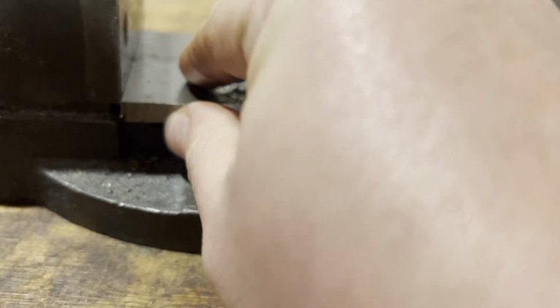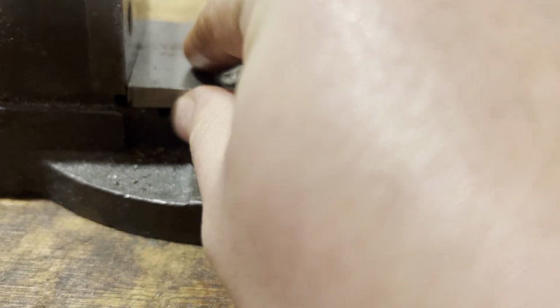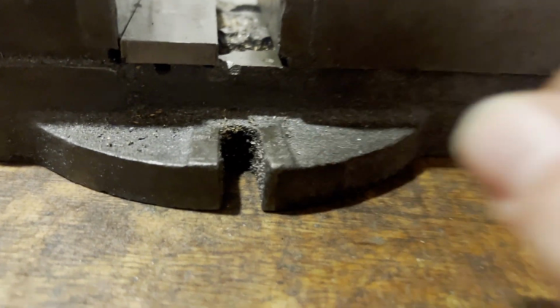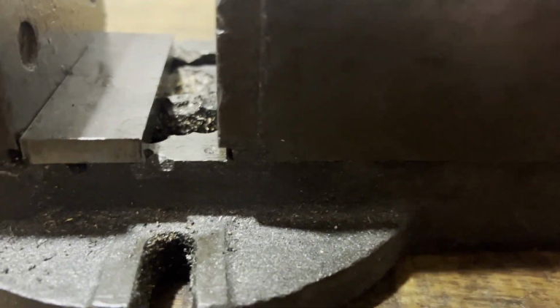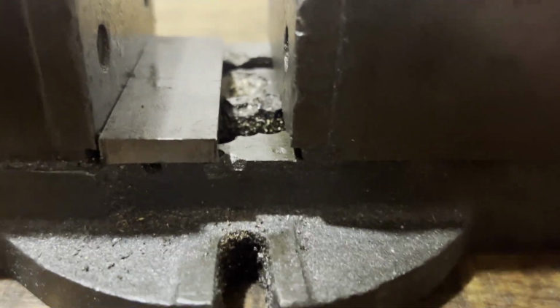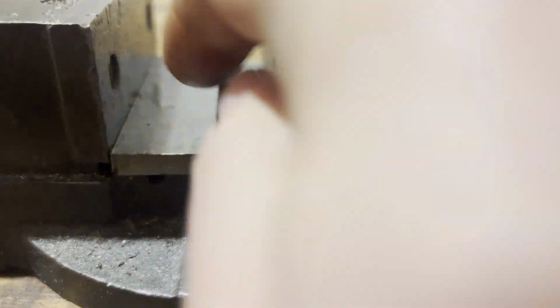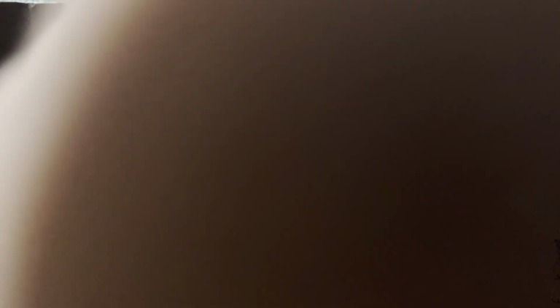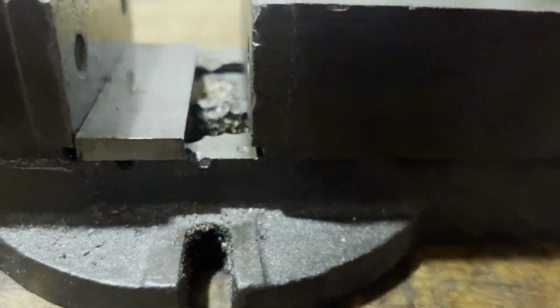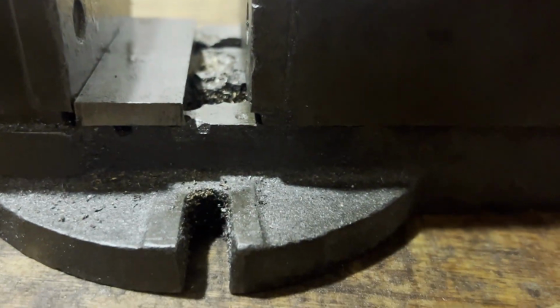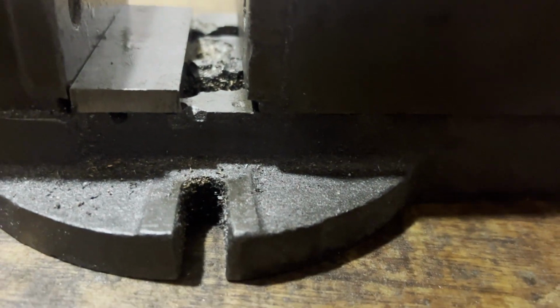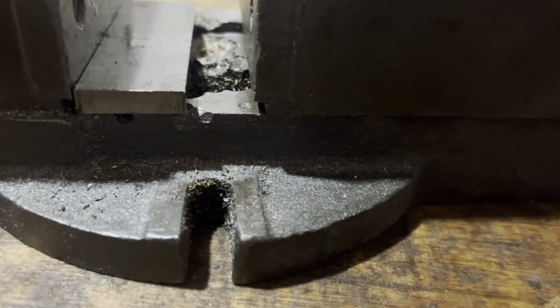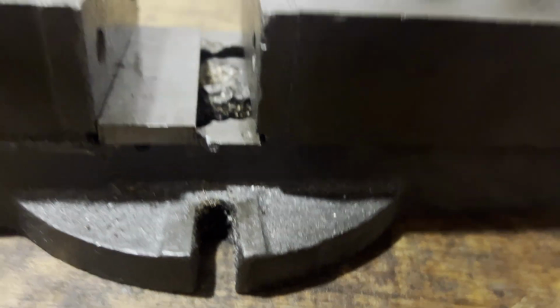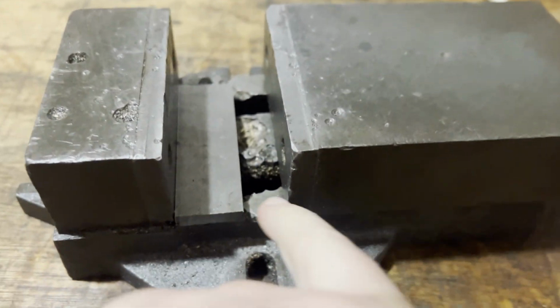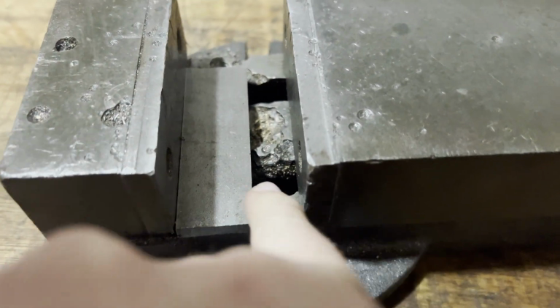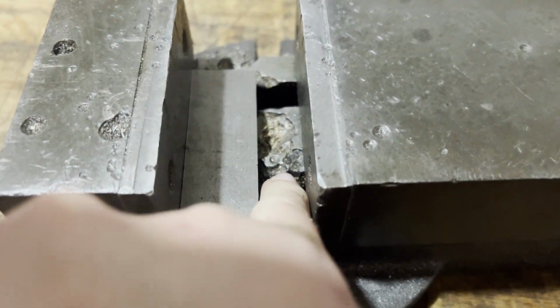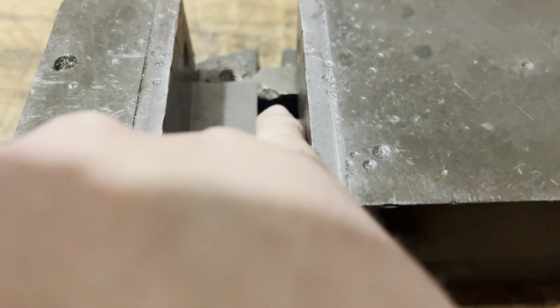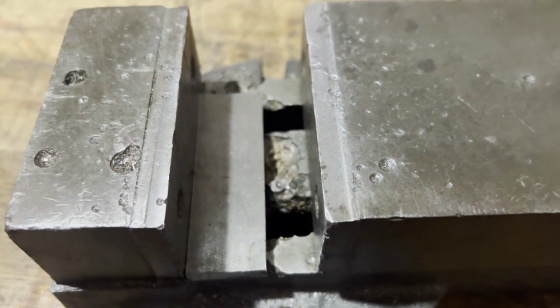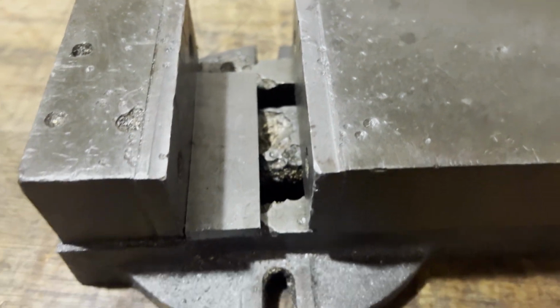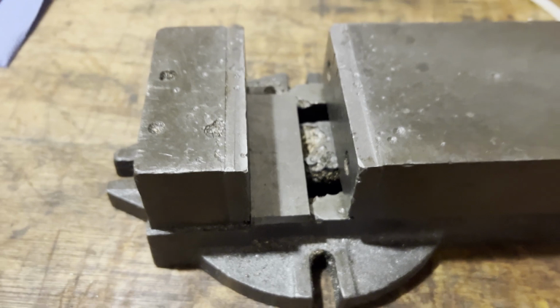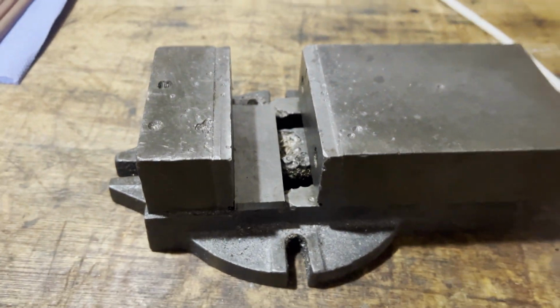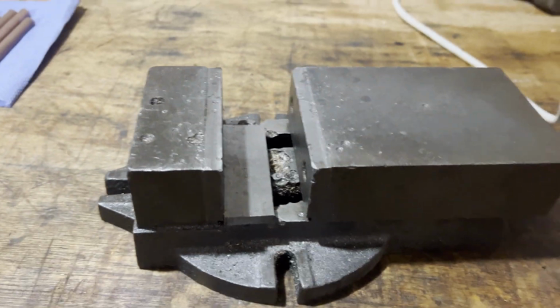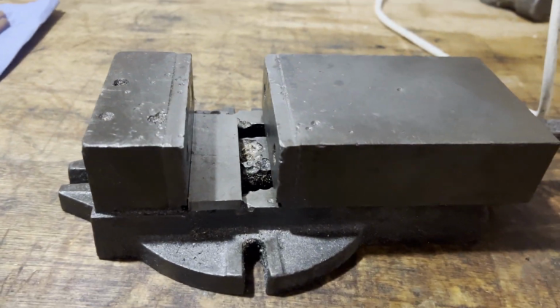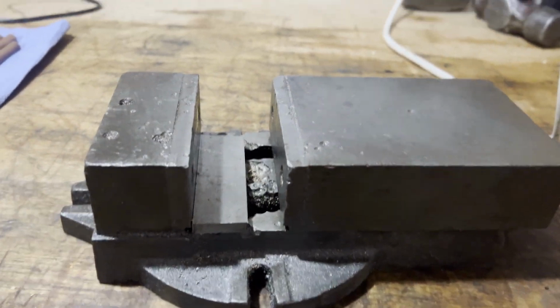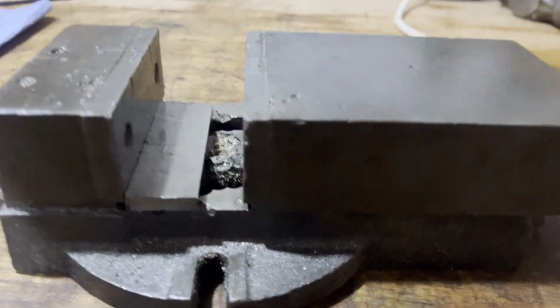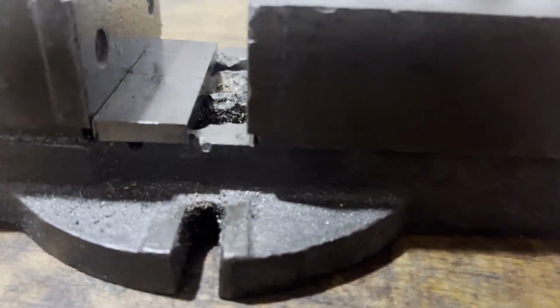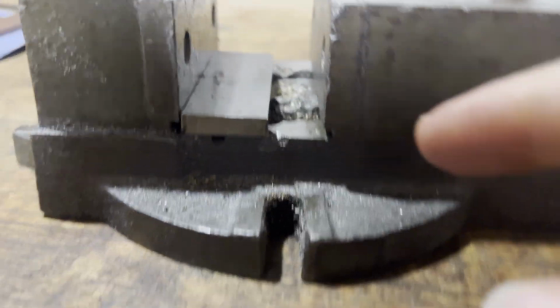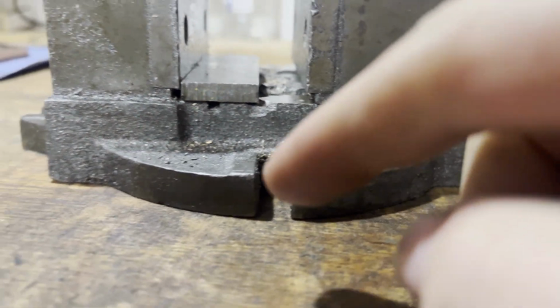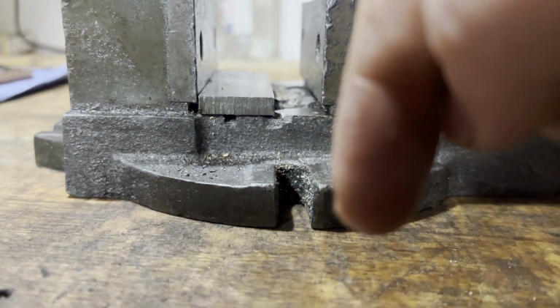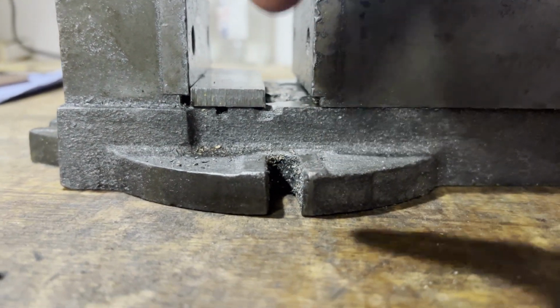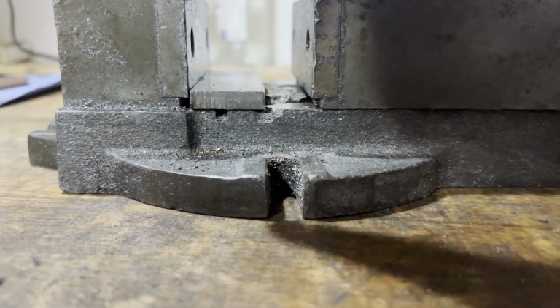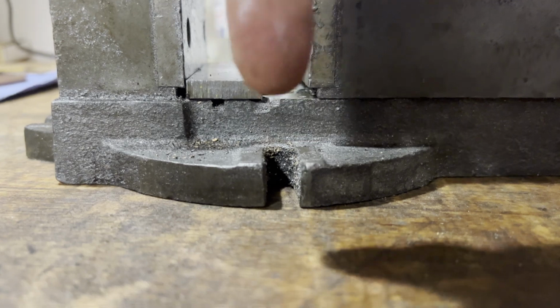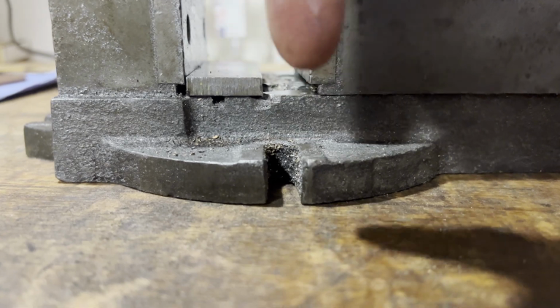We can mill out the size of the bit of metal to be used, down to just shy of depth, inlay that, bolt it through, then remill out the slots for the T-nuts on the bottom, and then skim it back through.